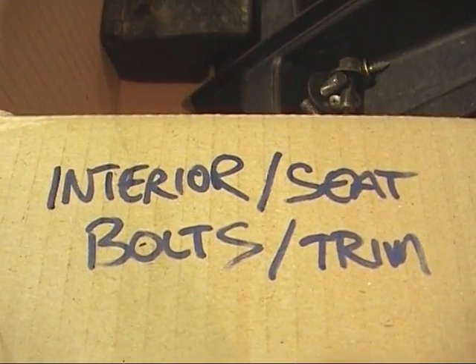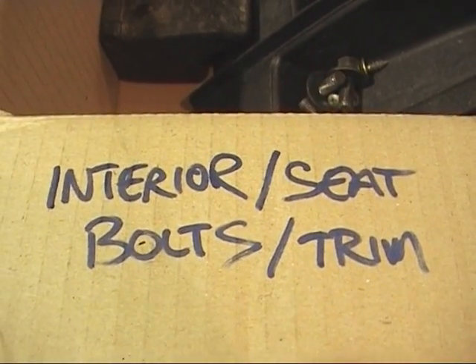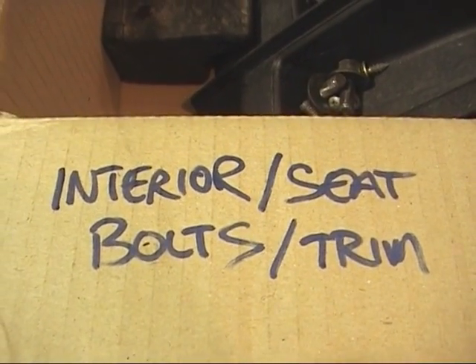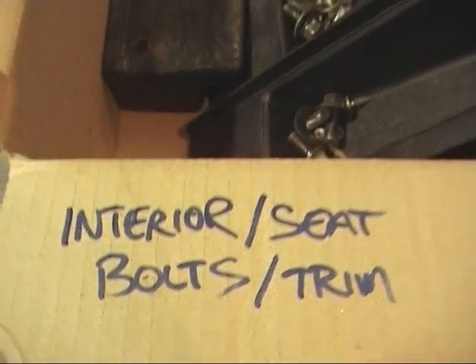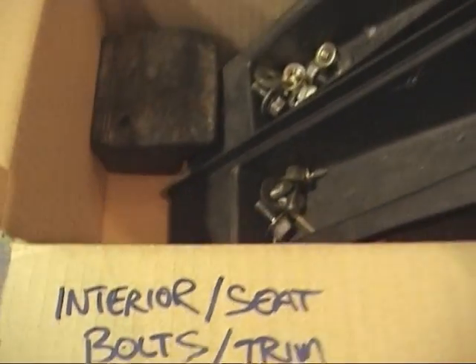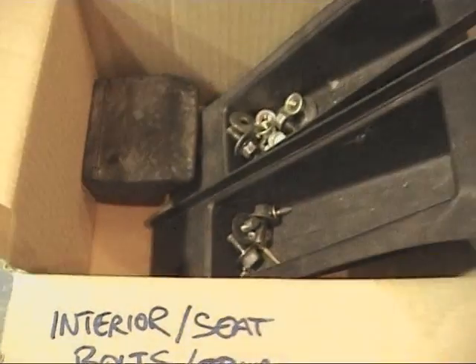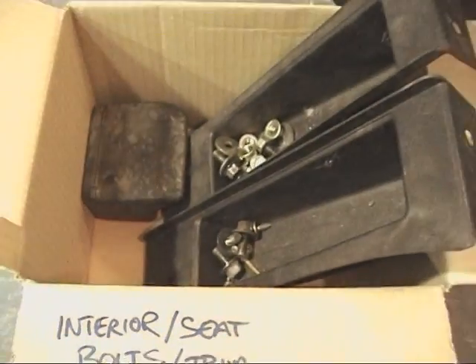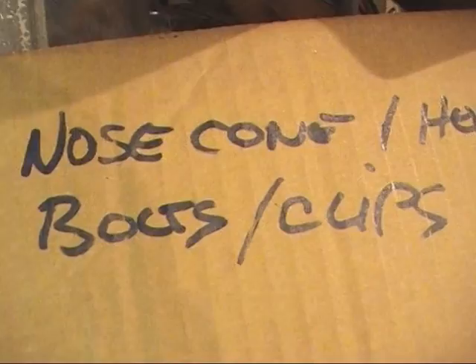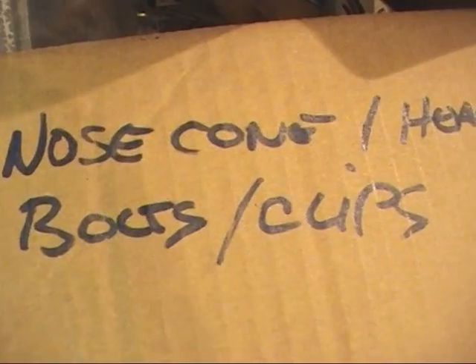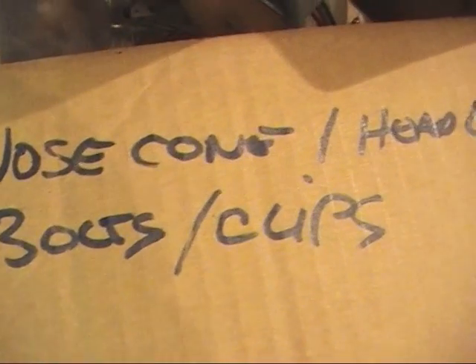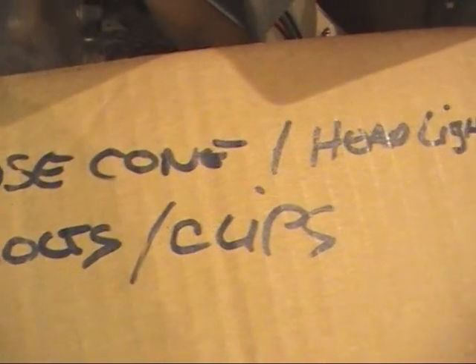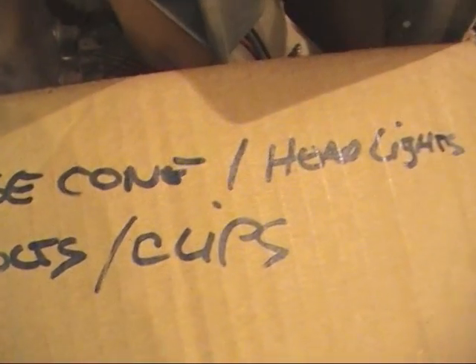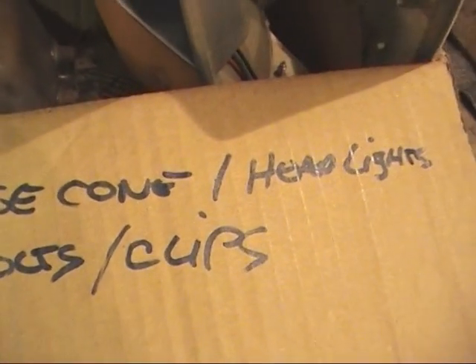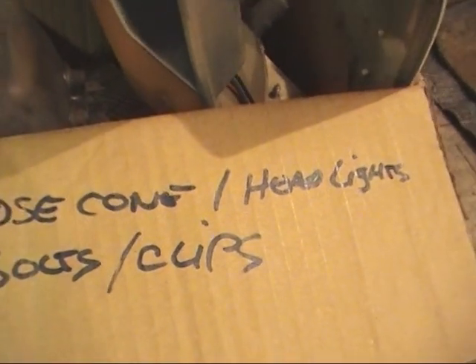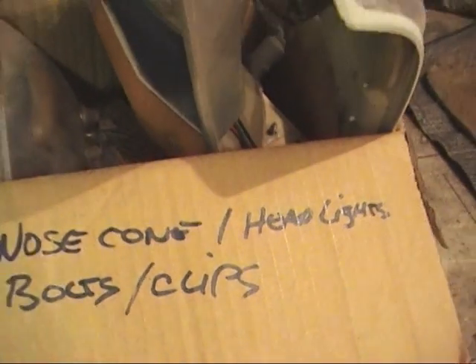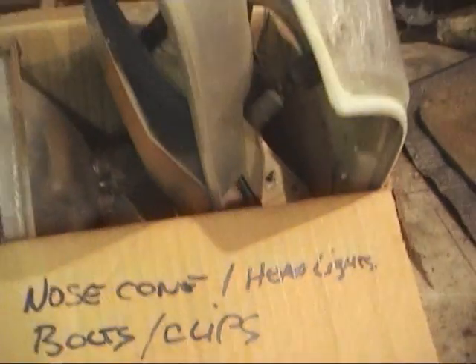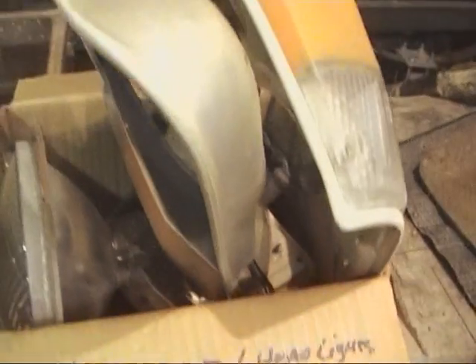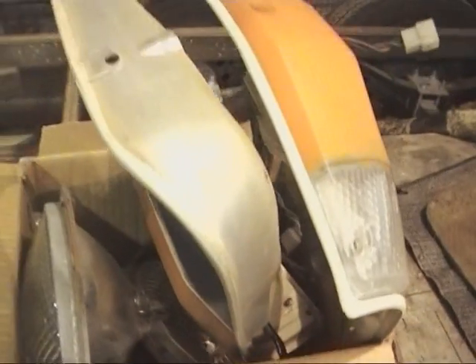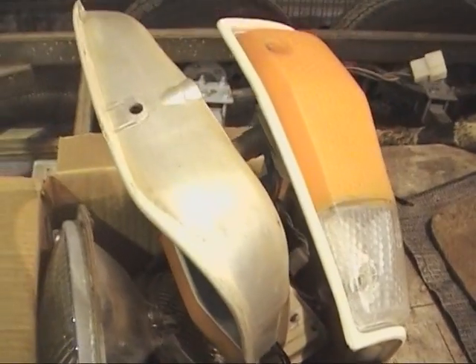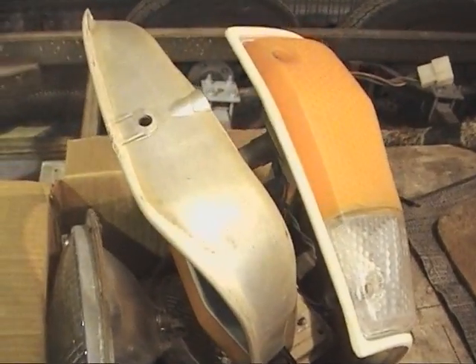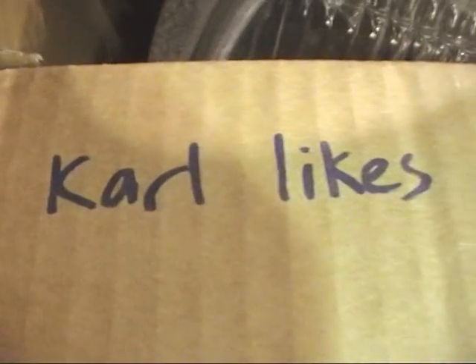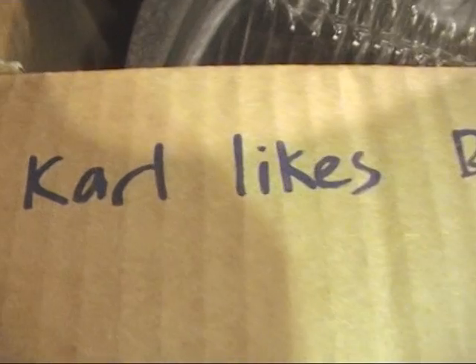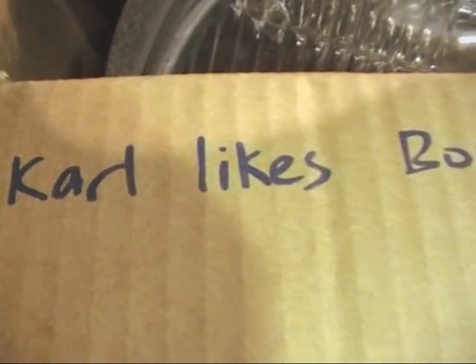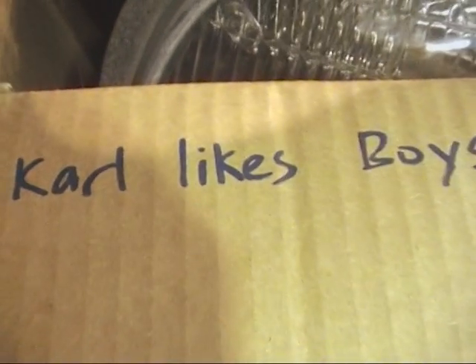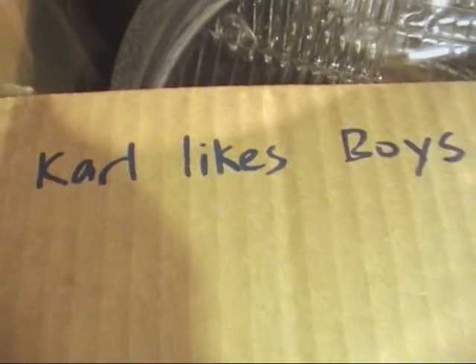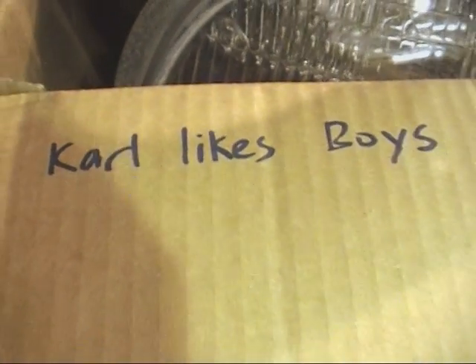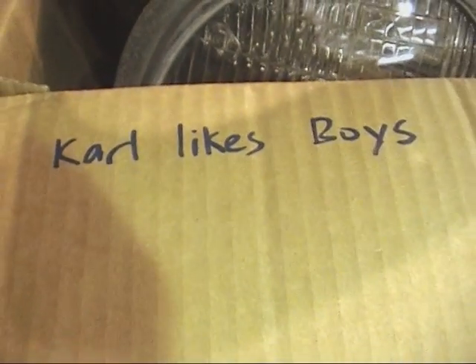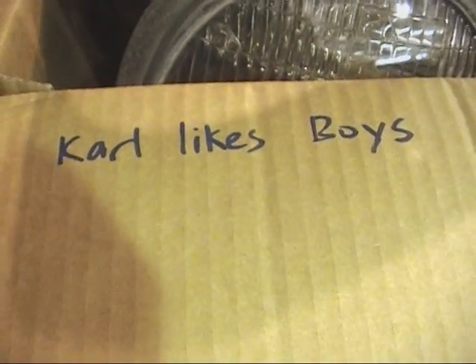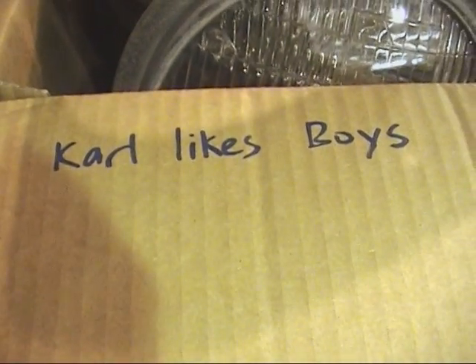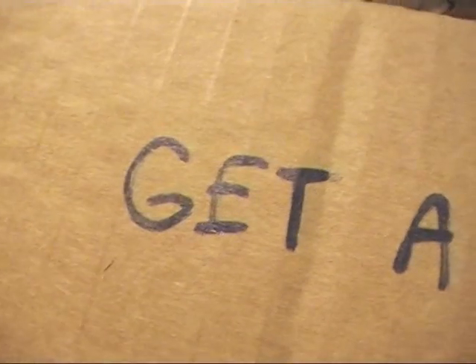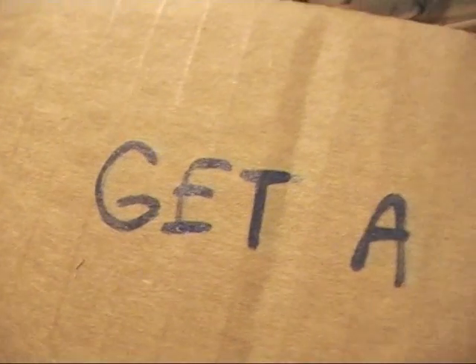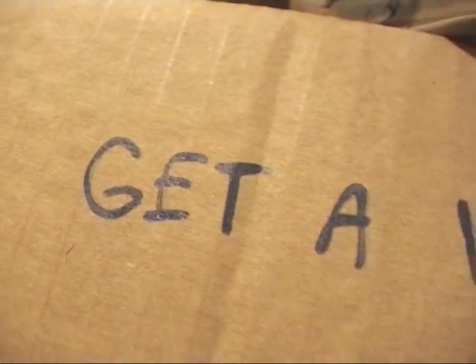Being organized with your parts is absolutely vital when doing any project. Labelled boxes are a cheap and effective way to keep your bits in order. Though it seems someone named Carl hasn't quite gotten the memo — his bits don't appear to be in order.